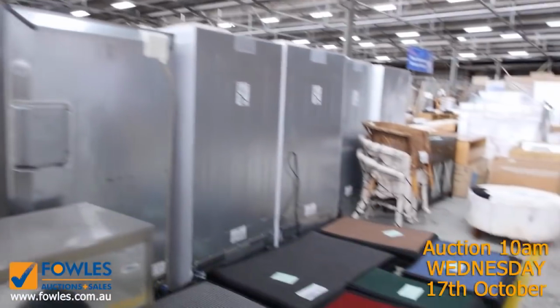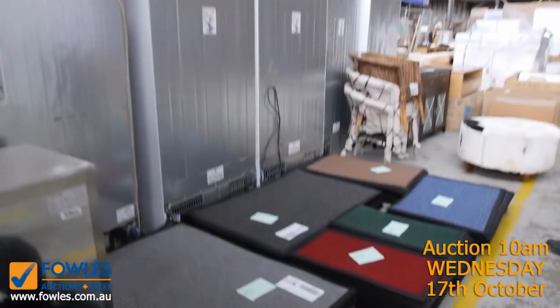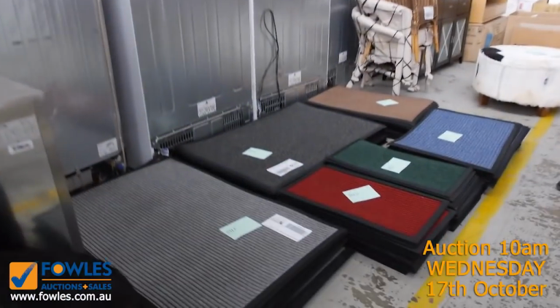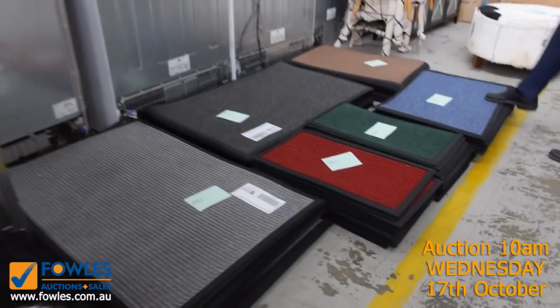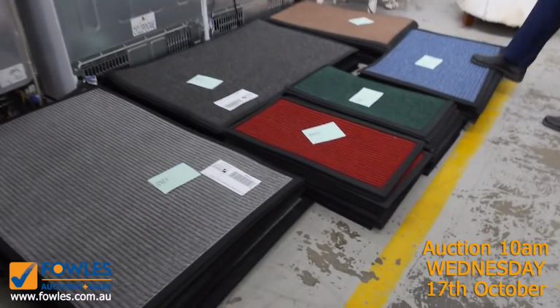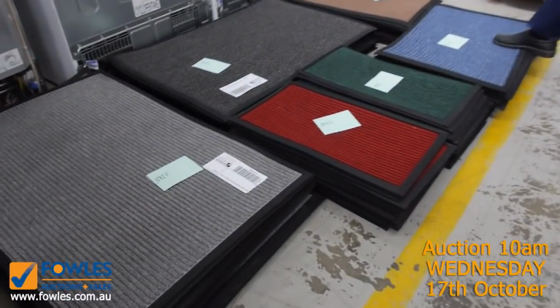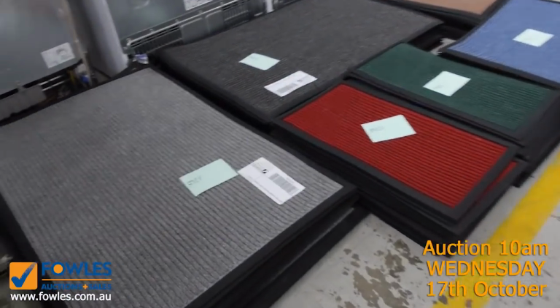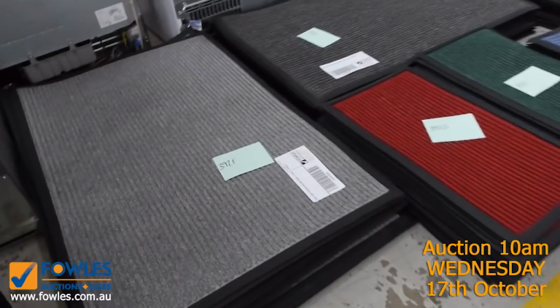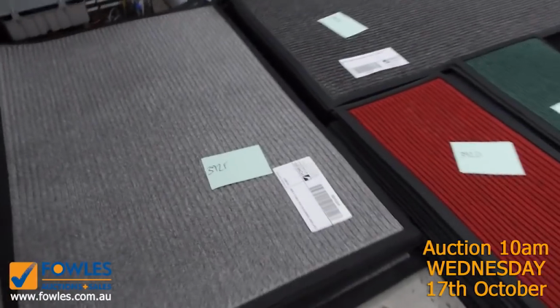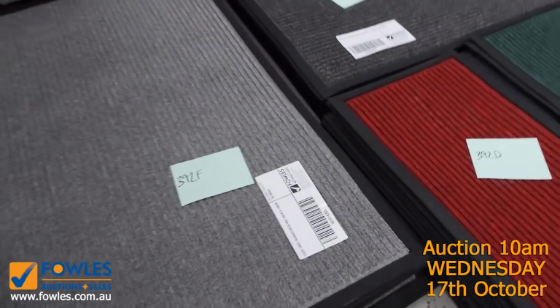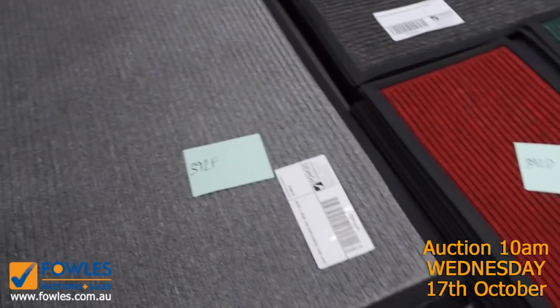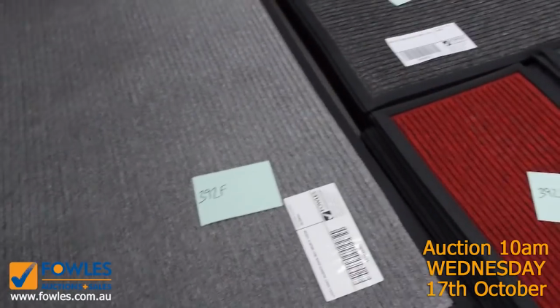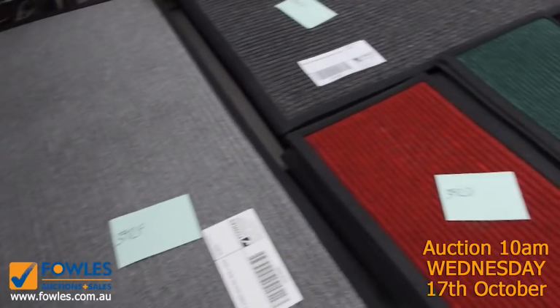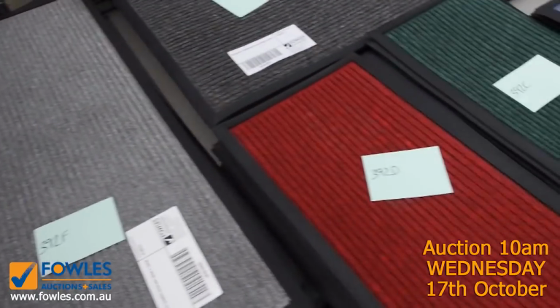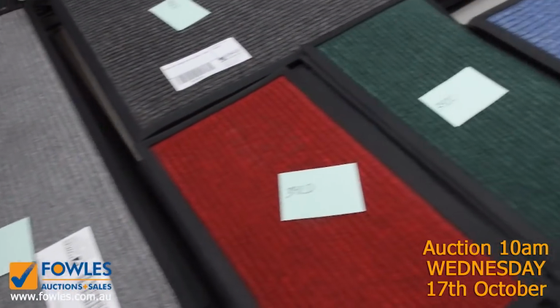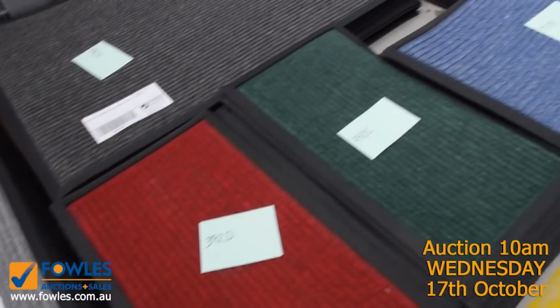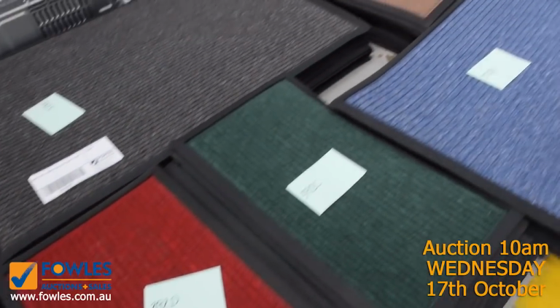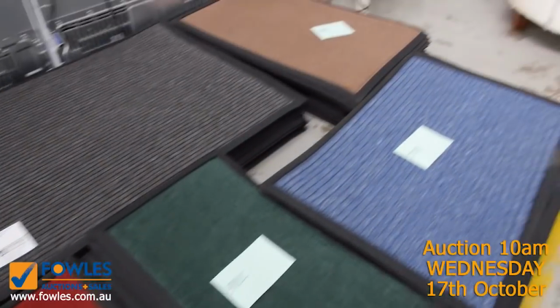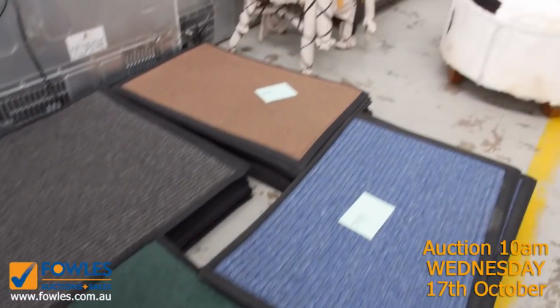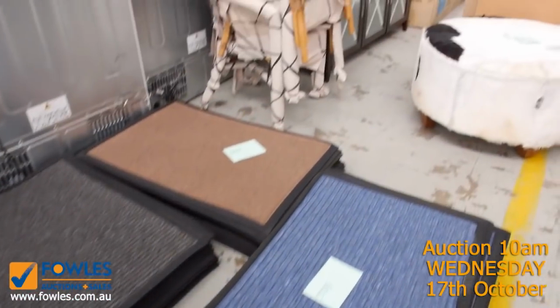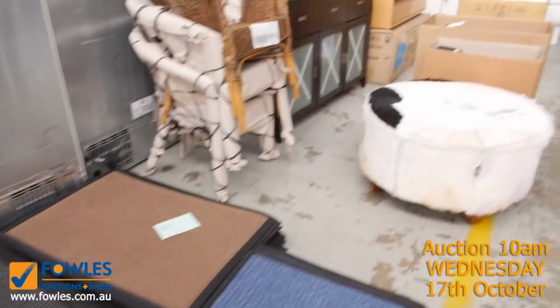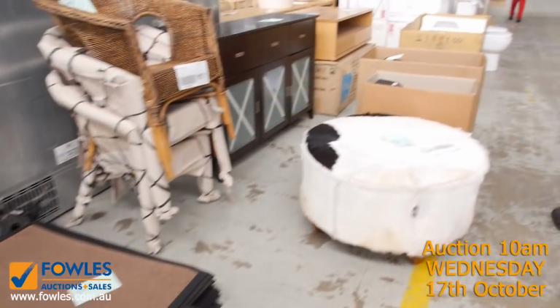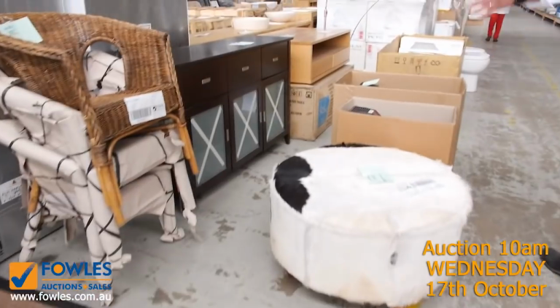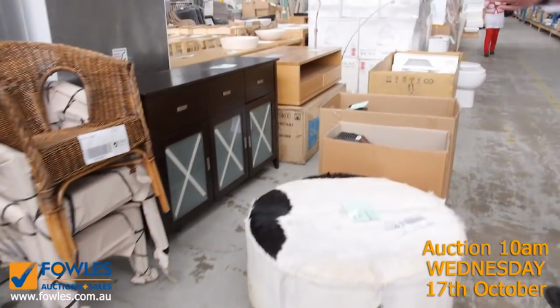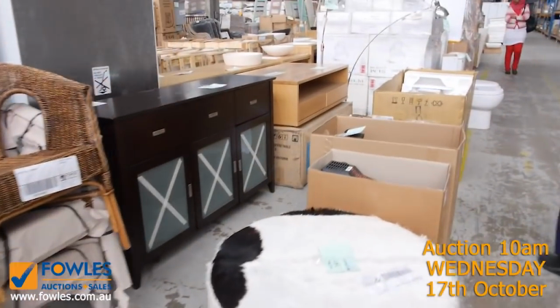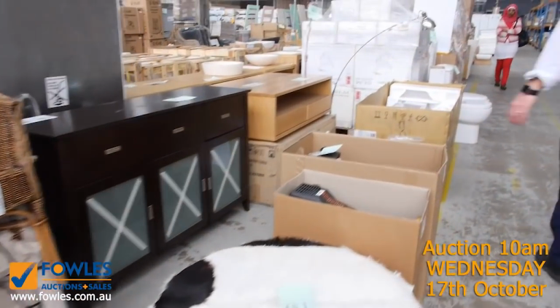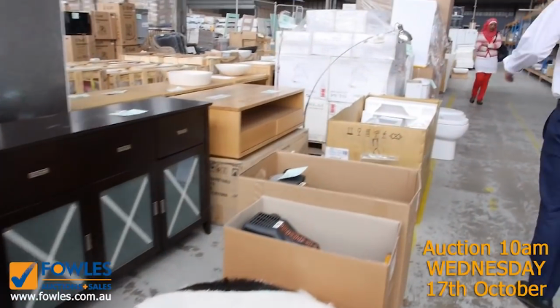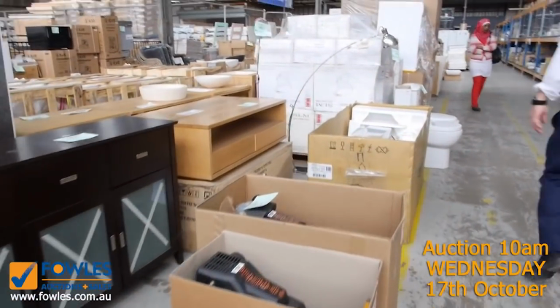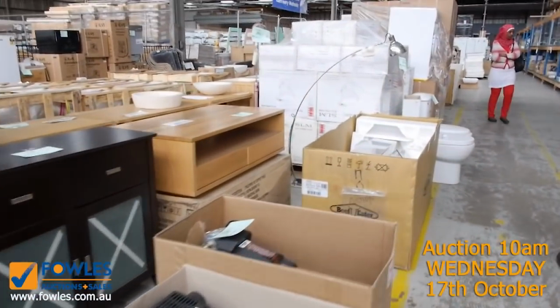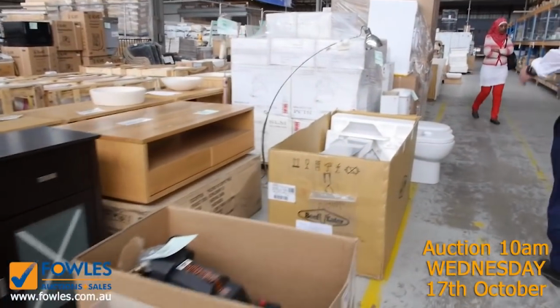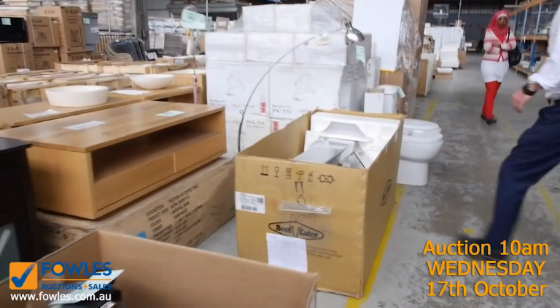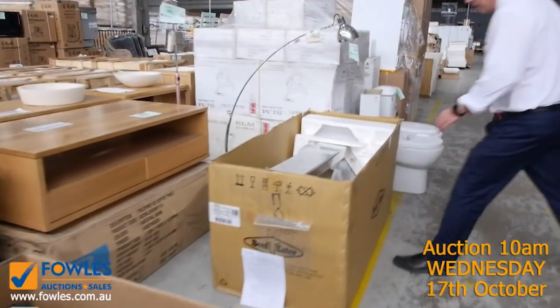We've just had a delivery of these outdoor mats. From memory they'll probably go around five to fifteen dollars. They're good entrance mats for either home or commercial use.